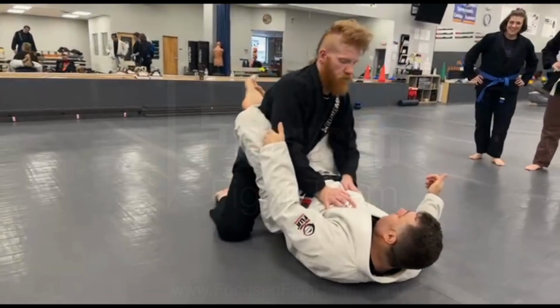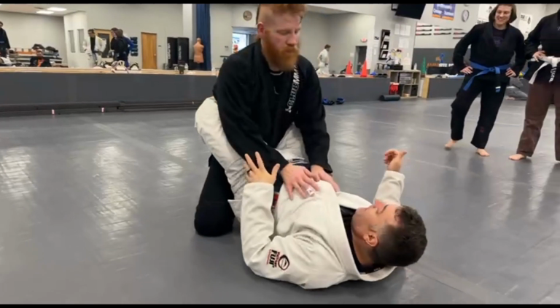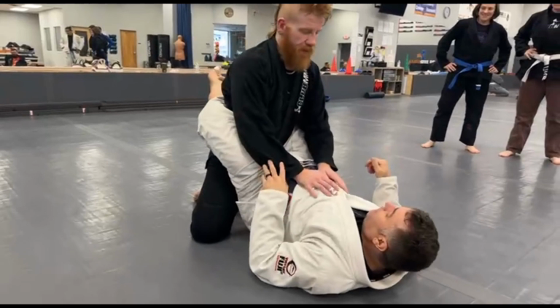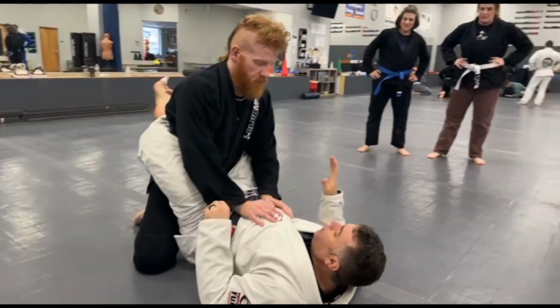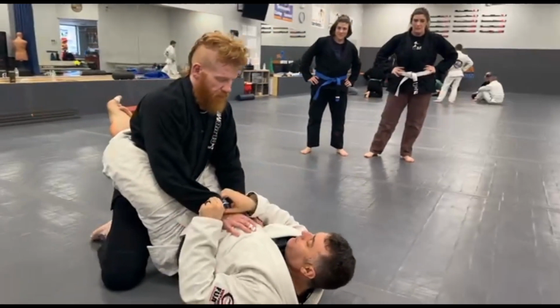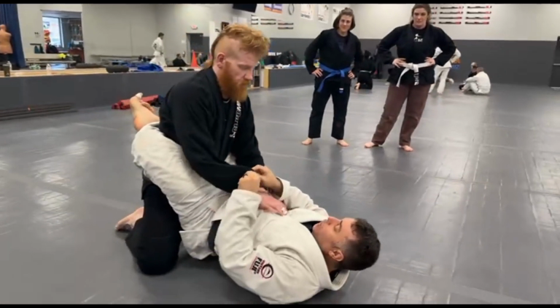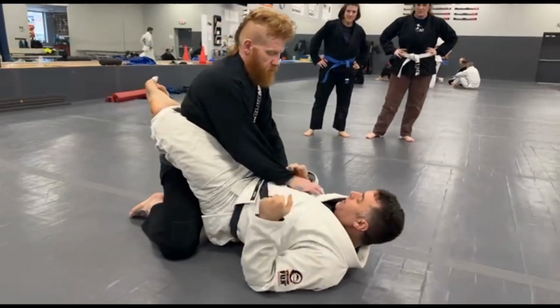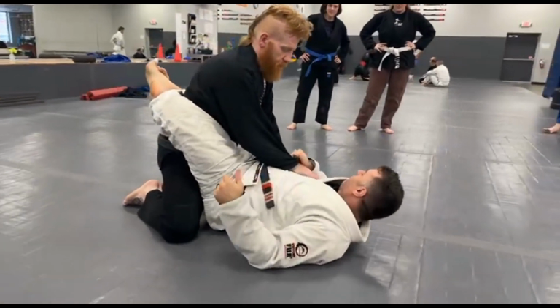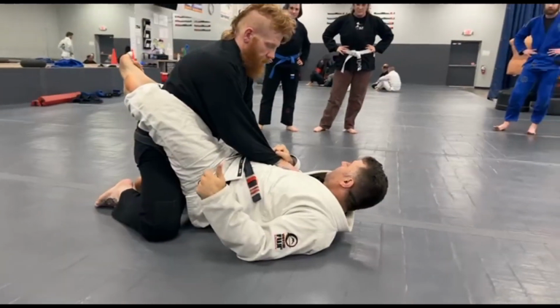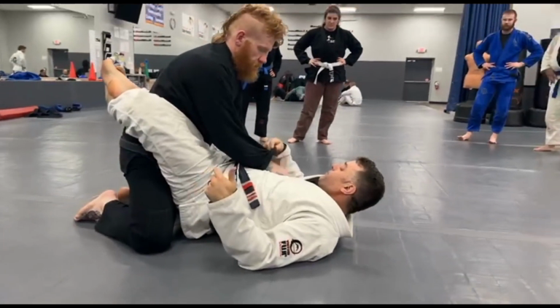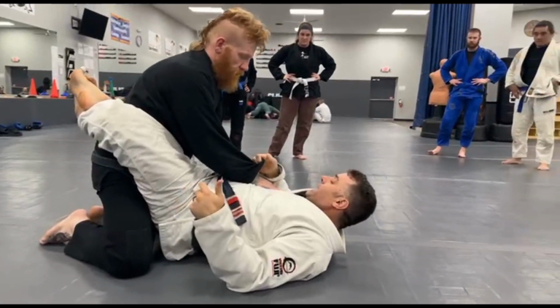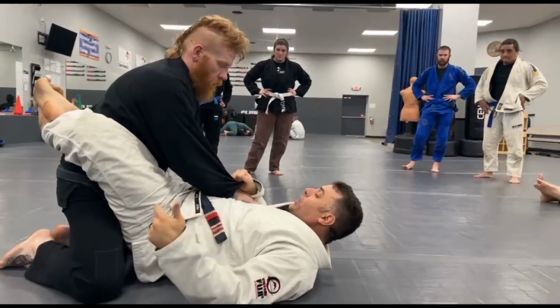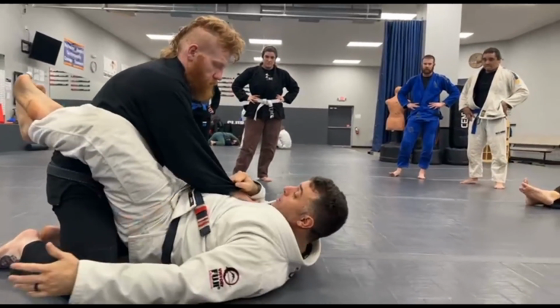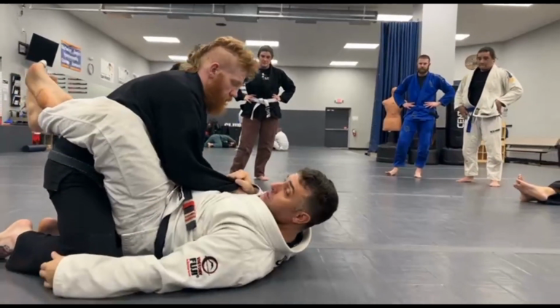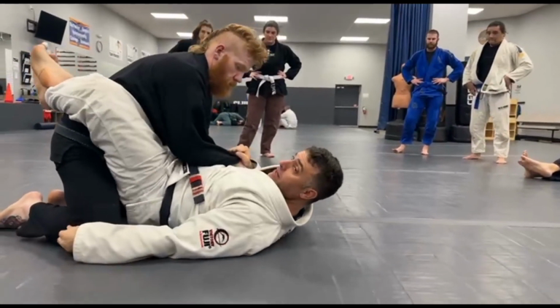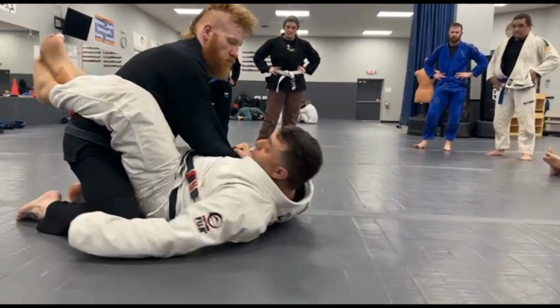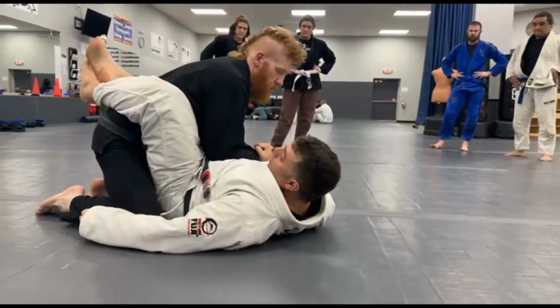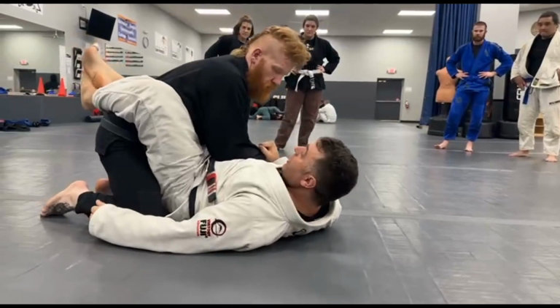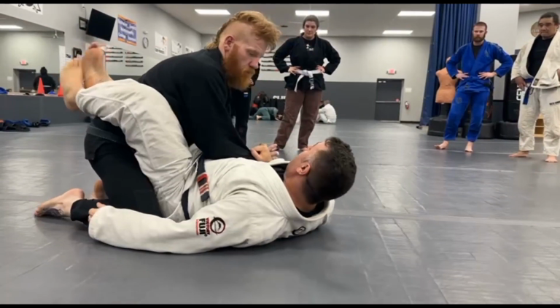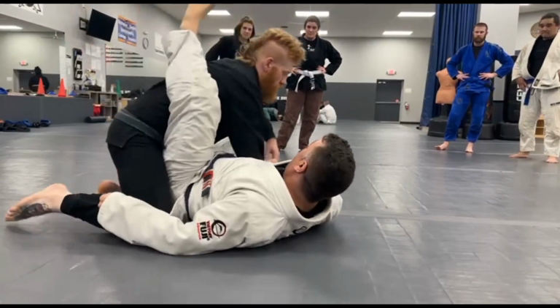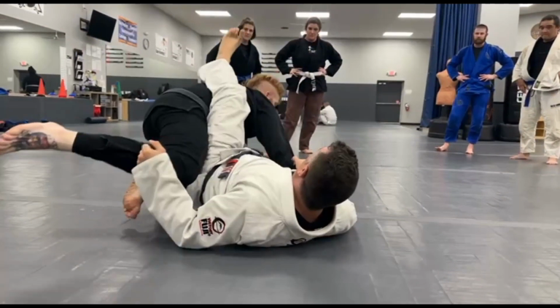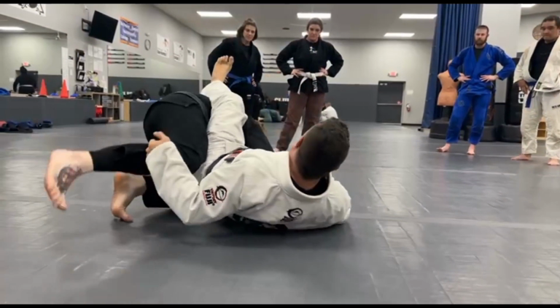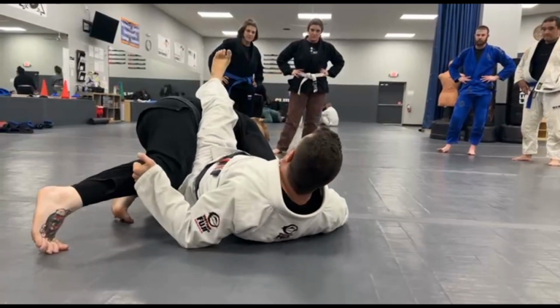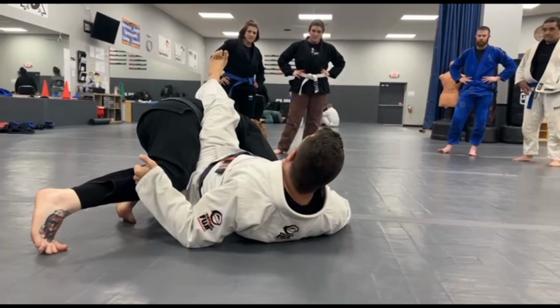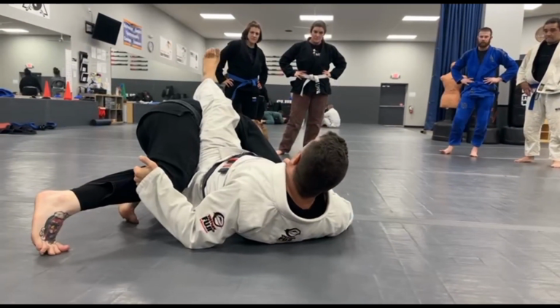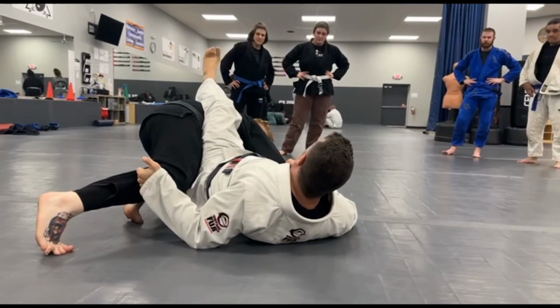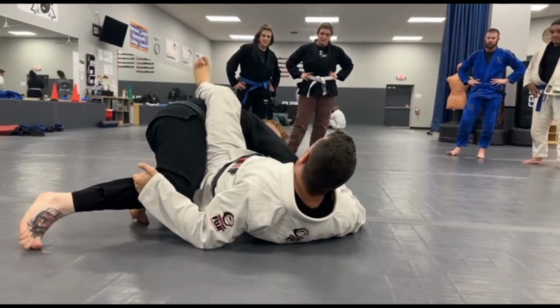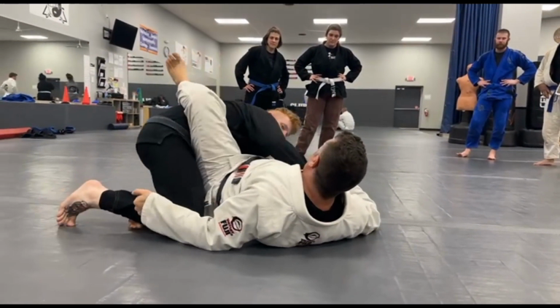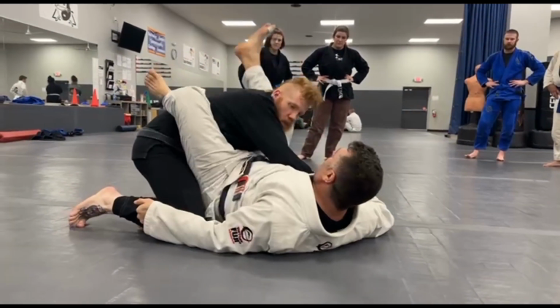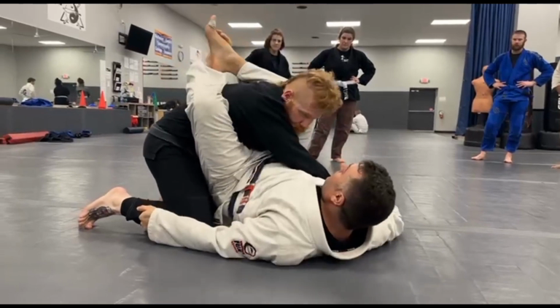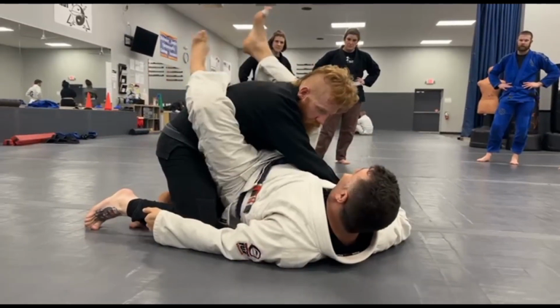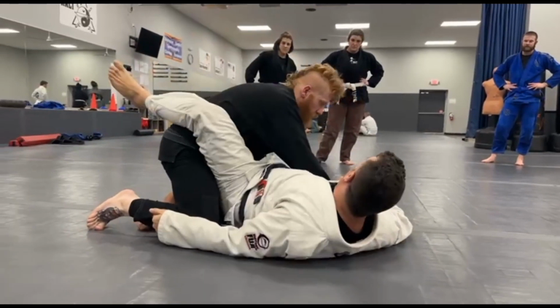Last week we were playing cross grip, just like this. I had the cross grip, I was coming right, crunching over, grabbing the pants, kind of giving them a little bump, coming back for some sweet triangle stuff like that.